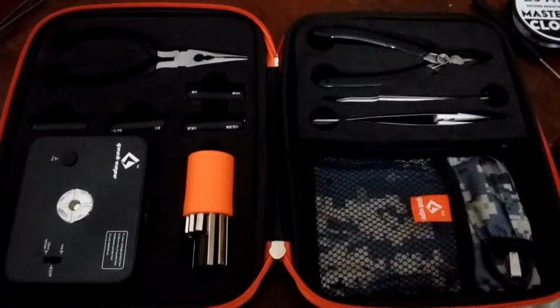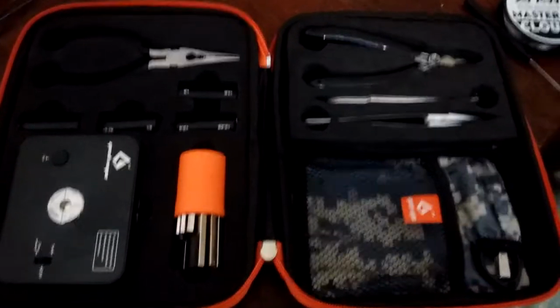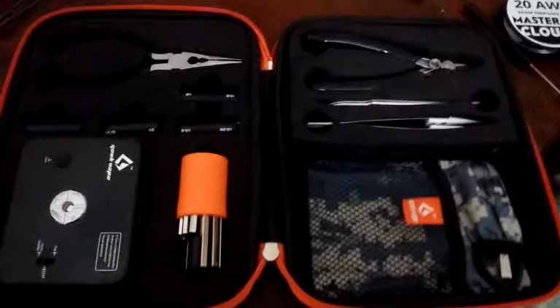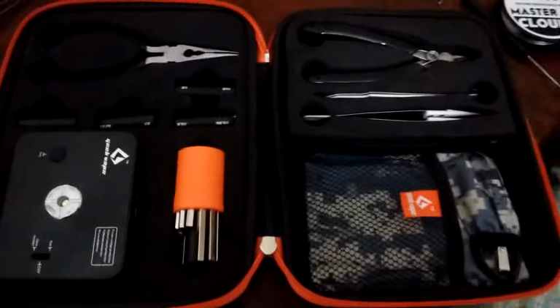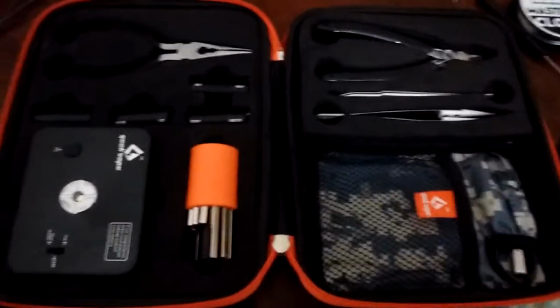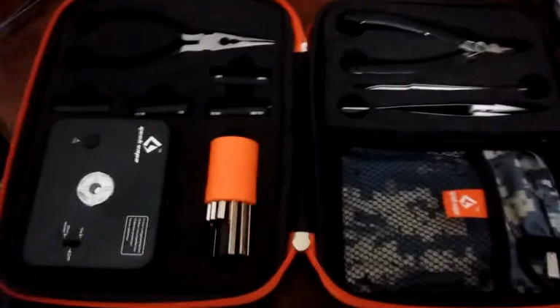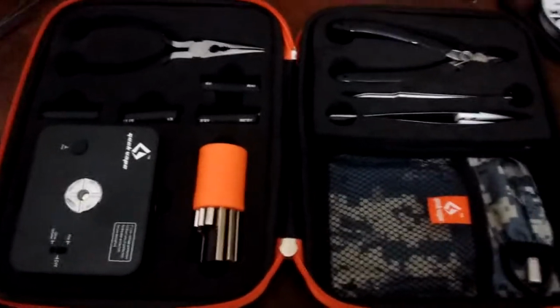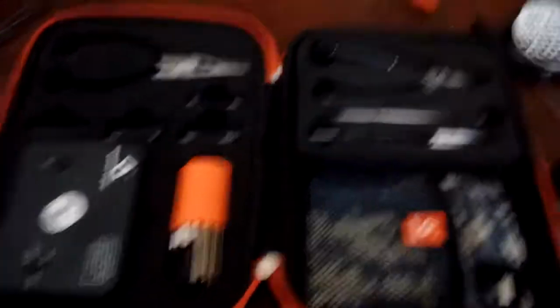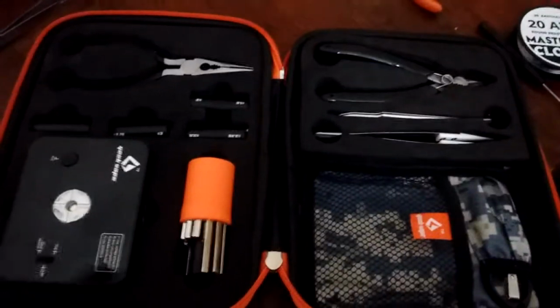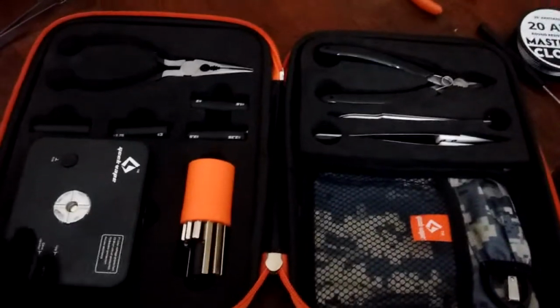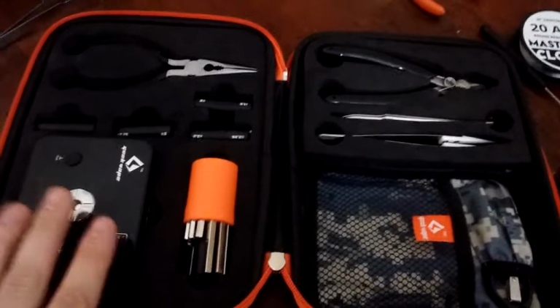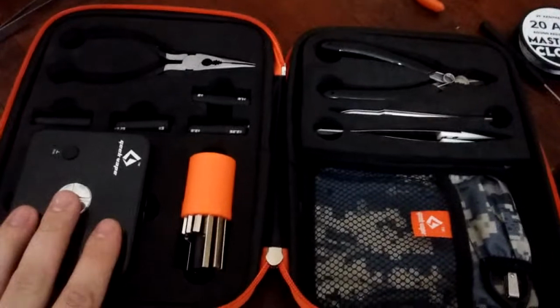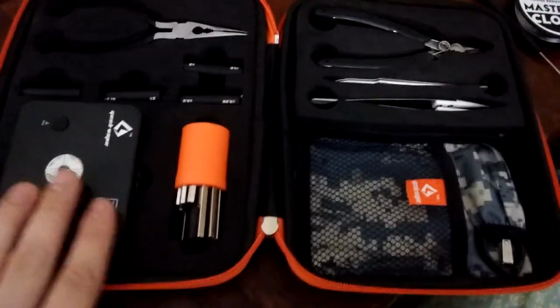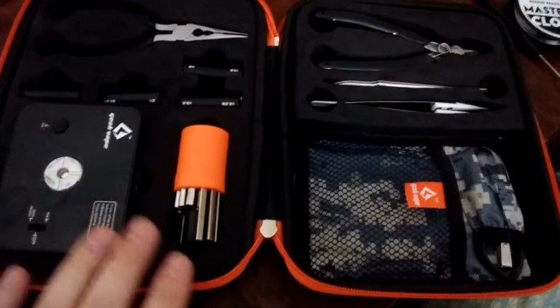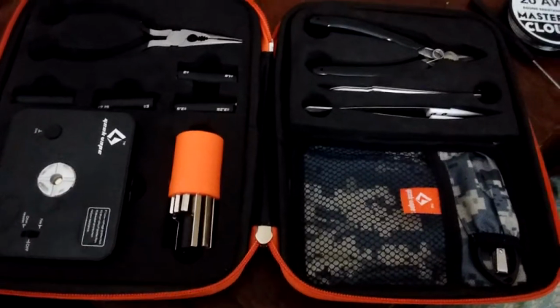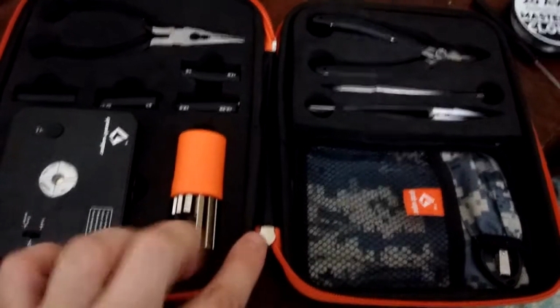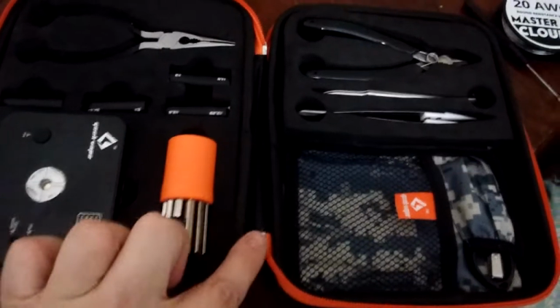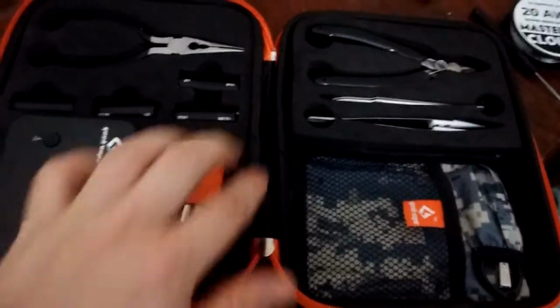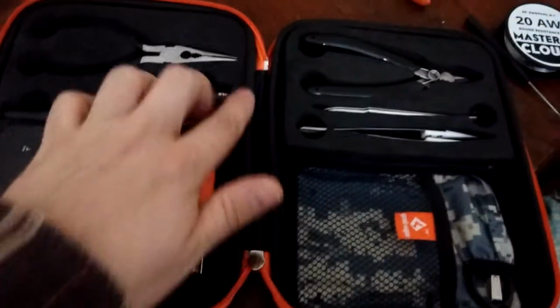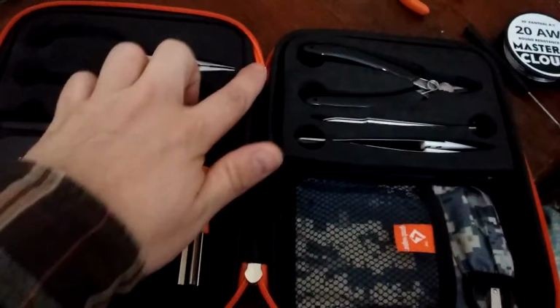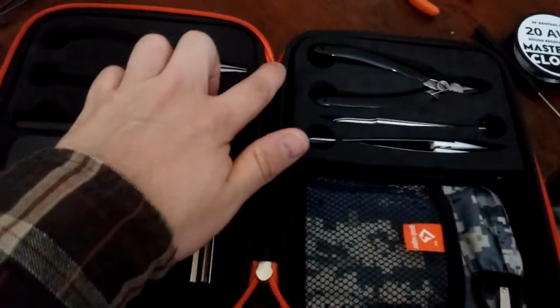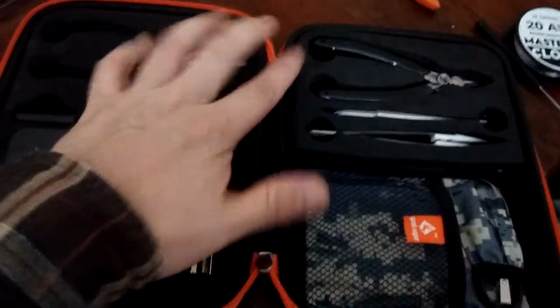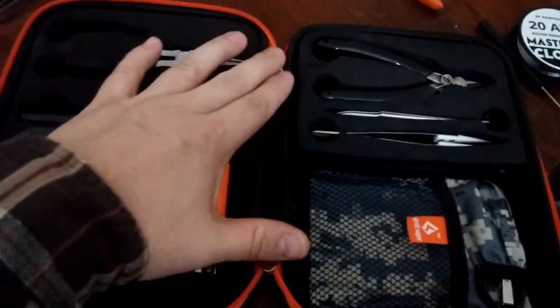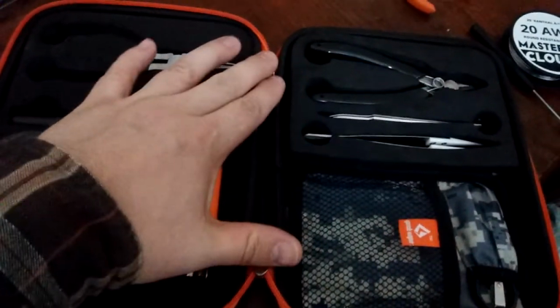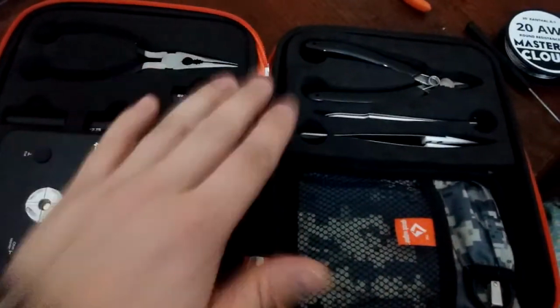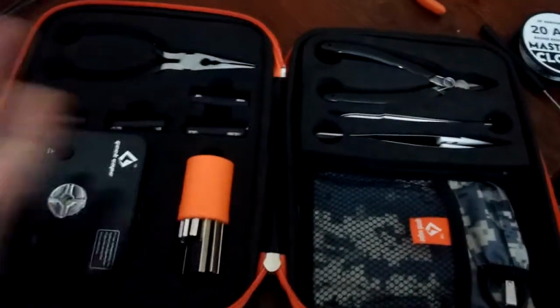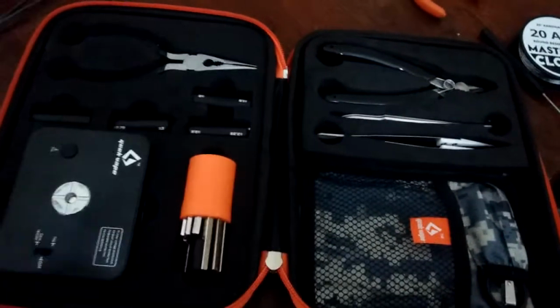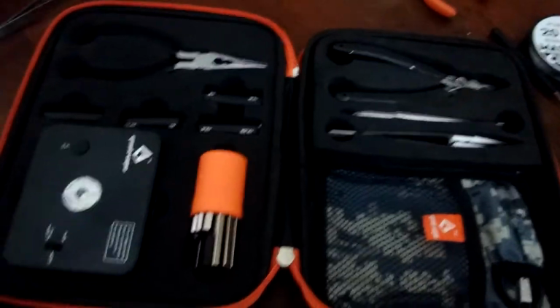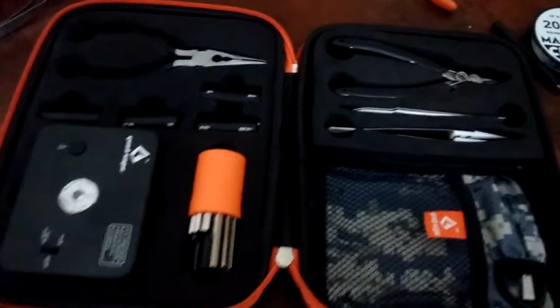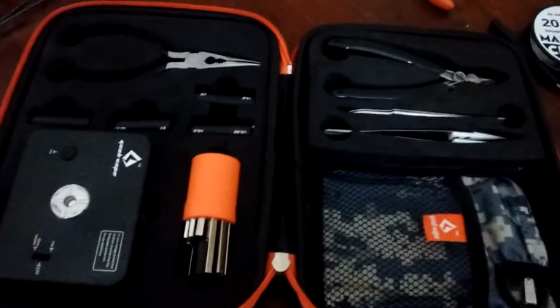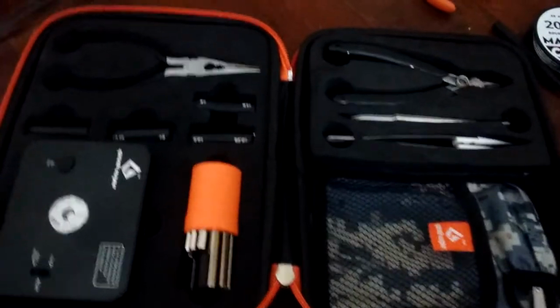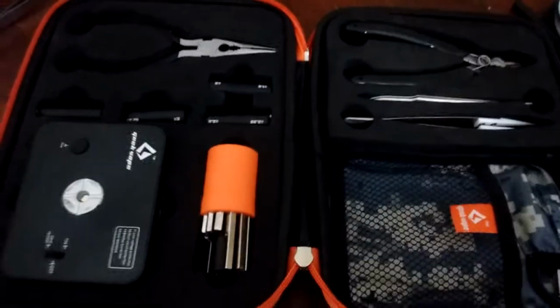Okay, so here it is, all opened up for you. You'll notice it's got two zippers — you can zip it up from either side.